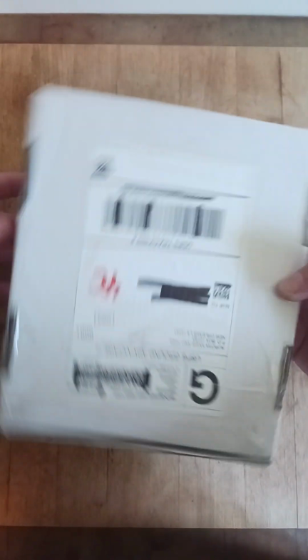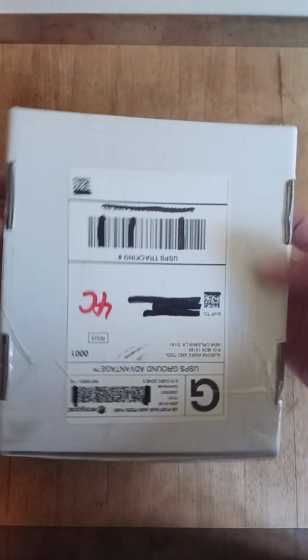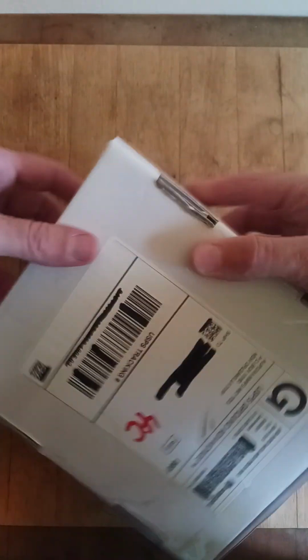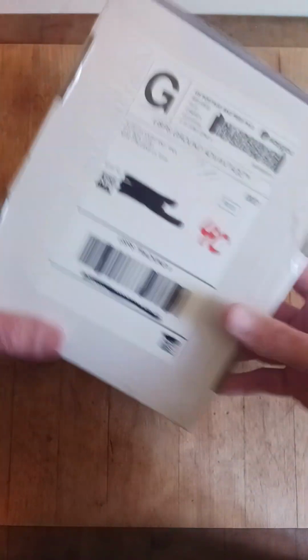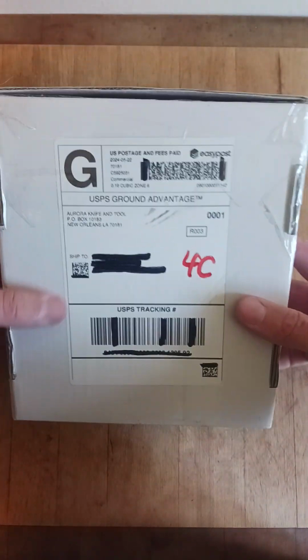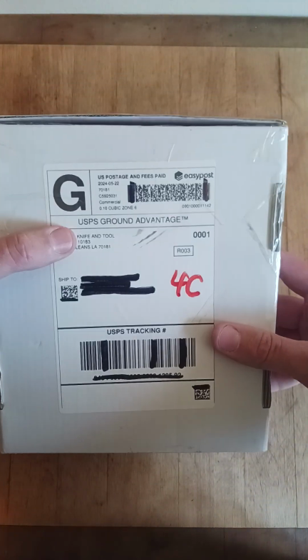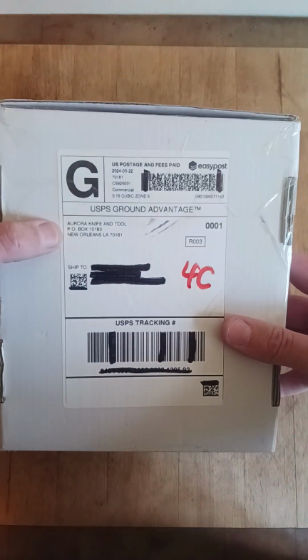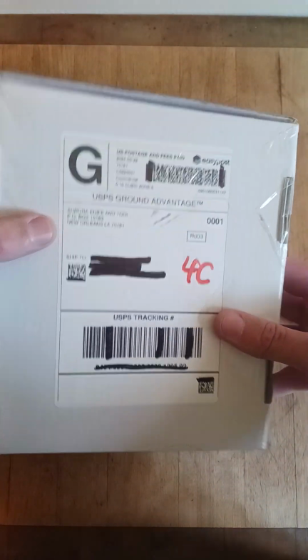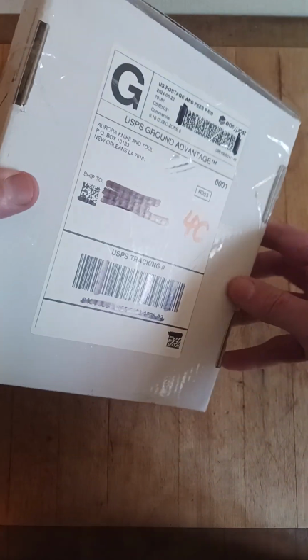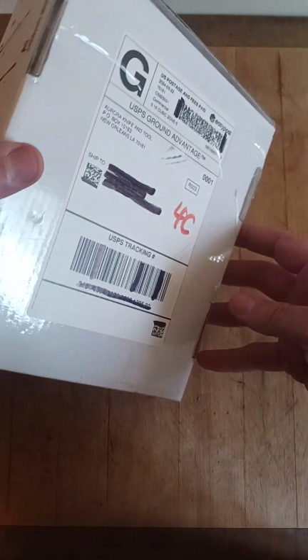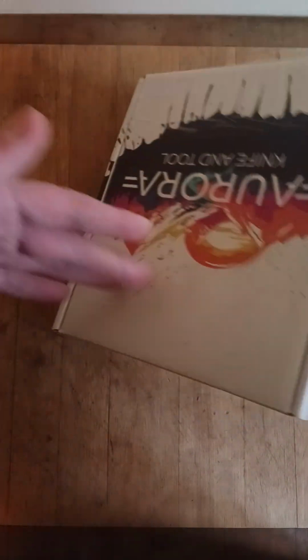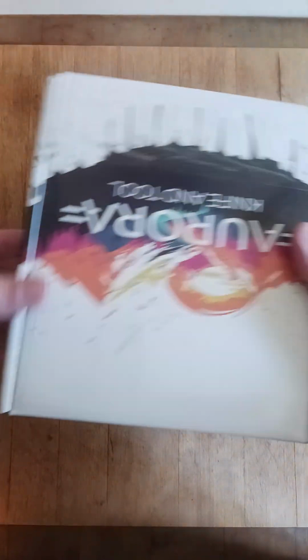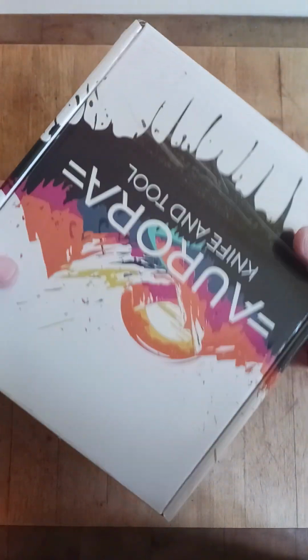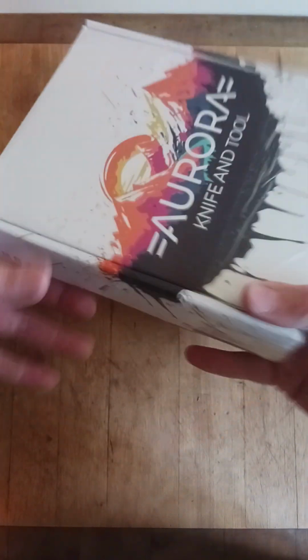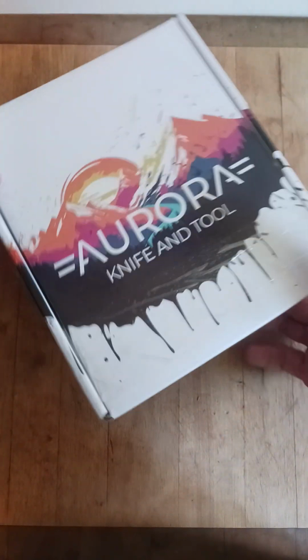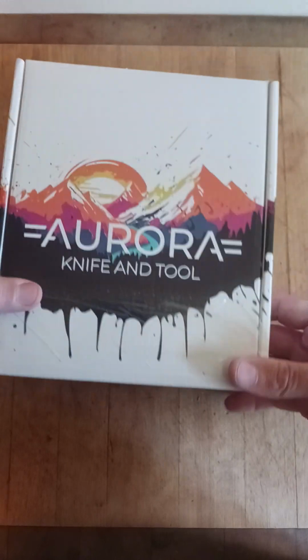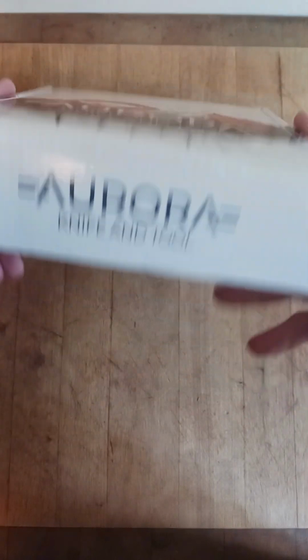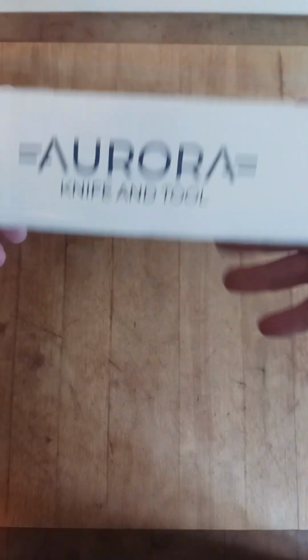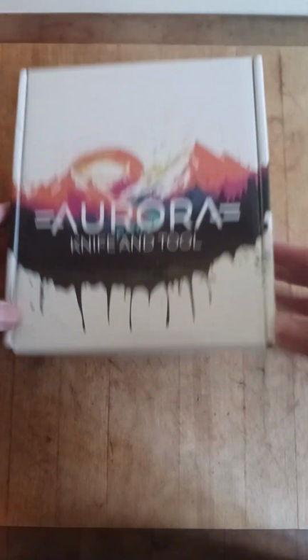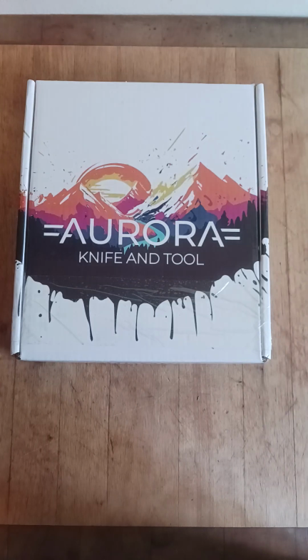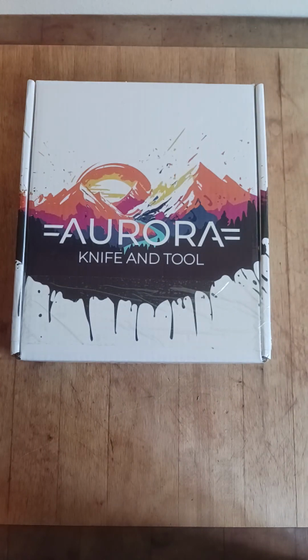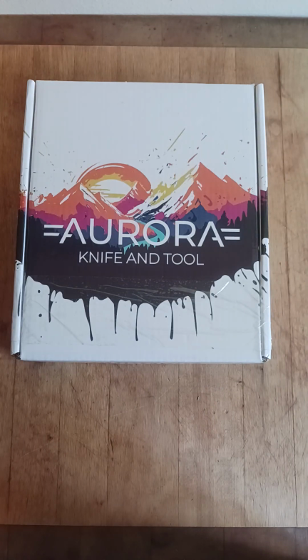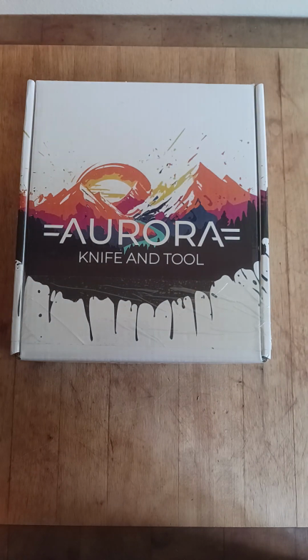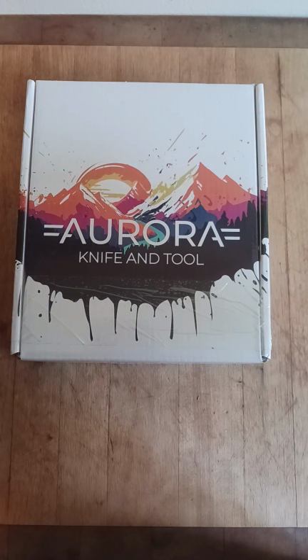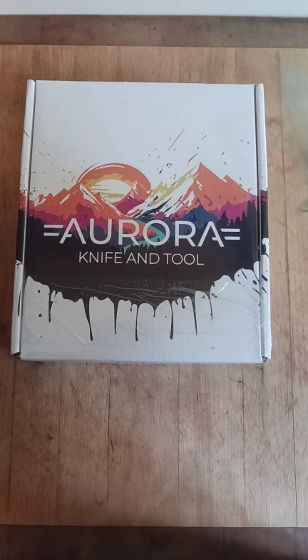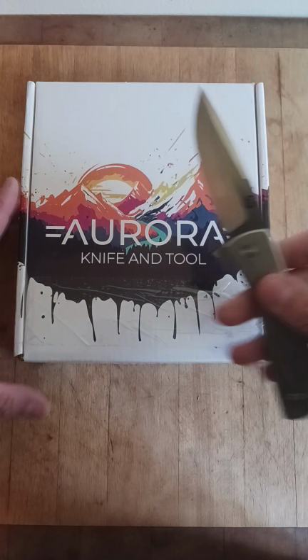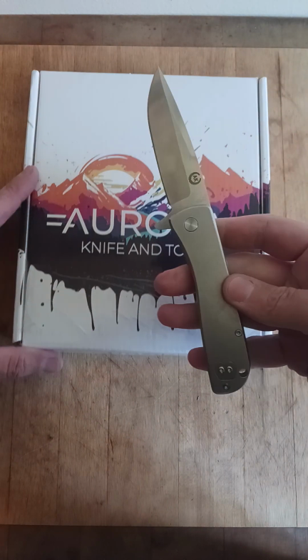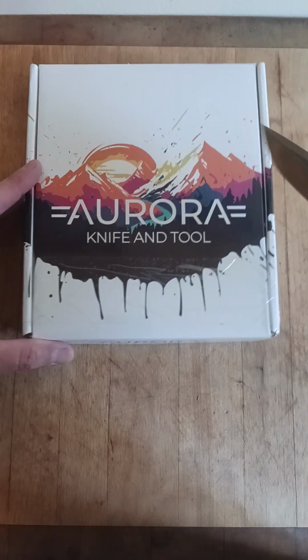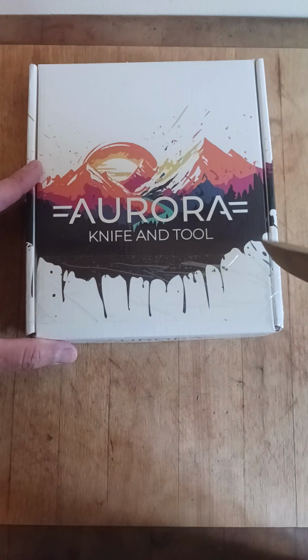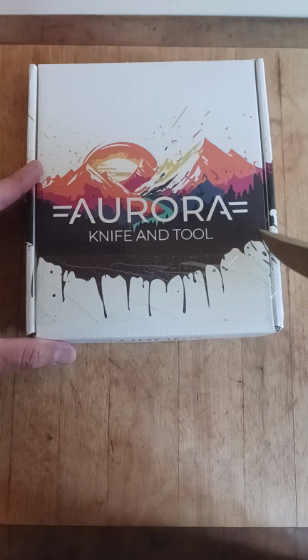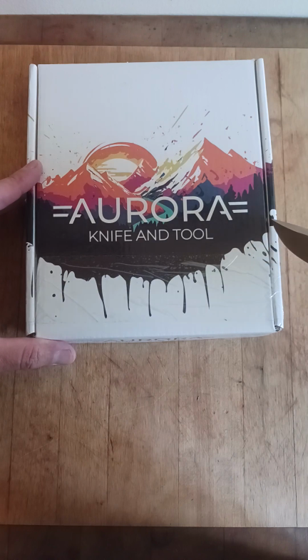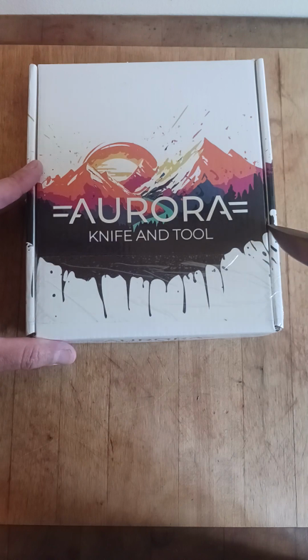It came just like this. I crossed my info out, but Aurora Knife and Tool — this is what I got in the mail. I was very surprised. Let's open it up, see what we got. Using an Asher Silva.